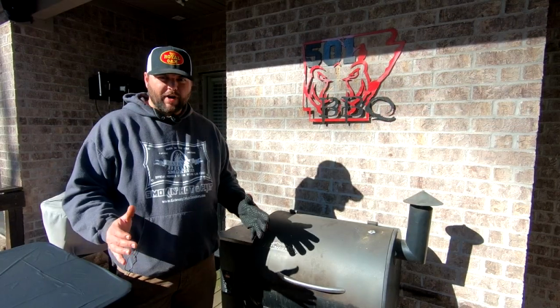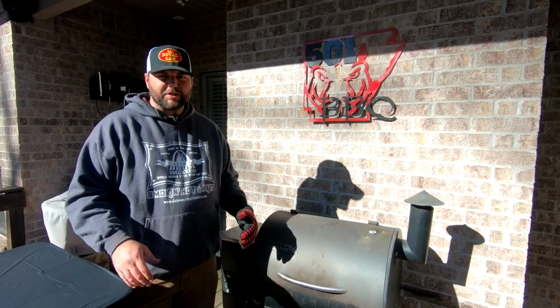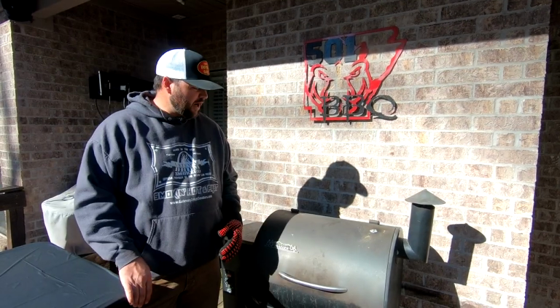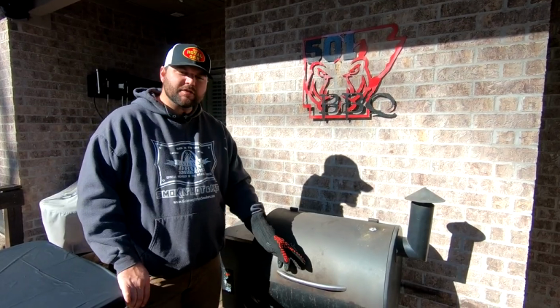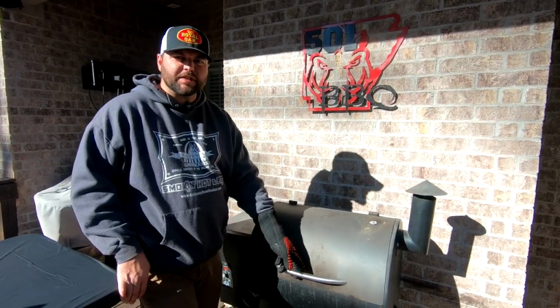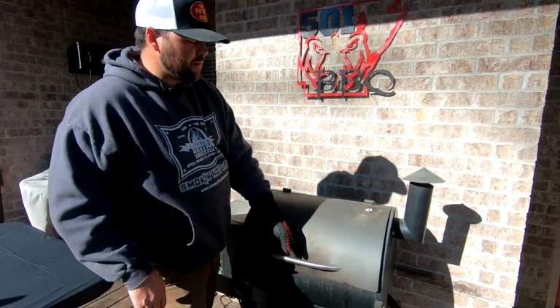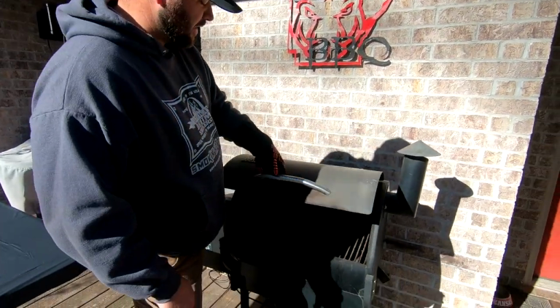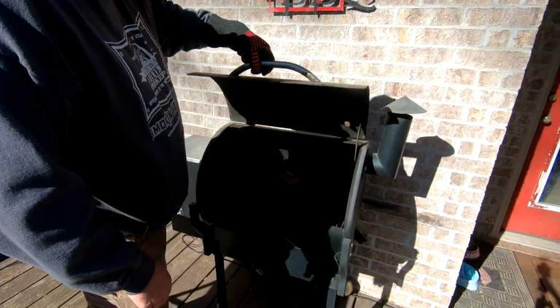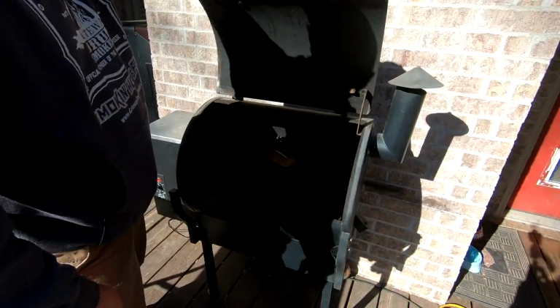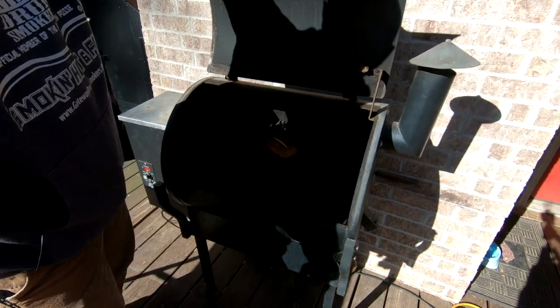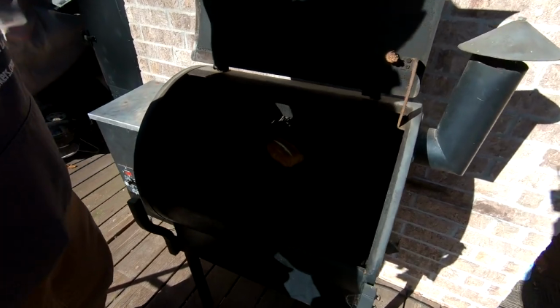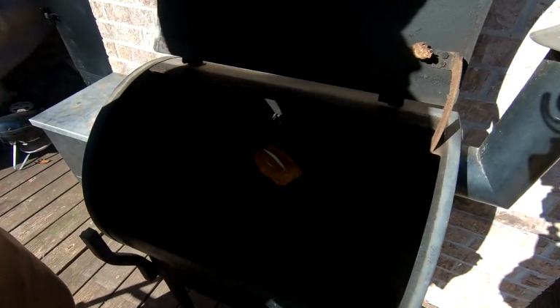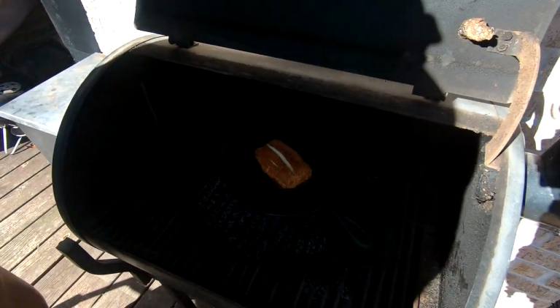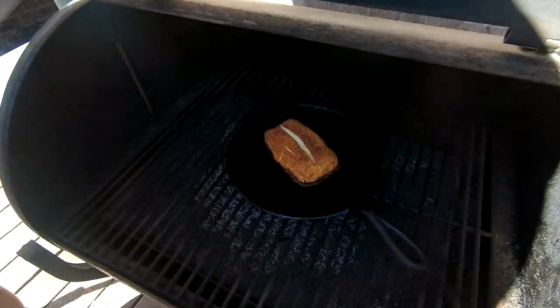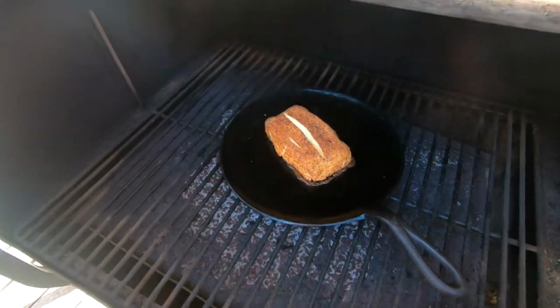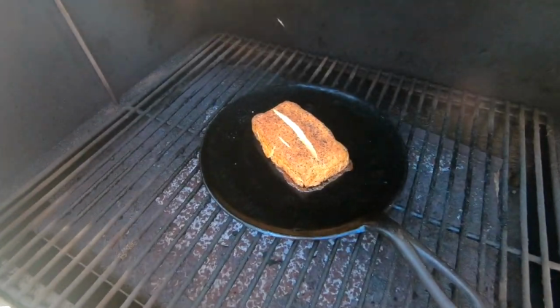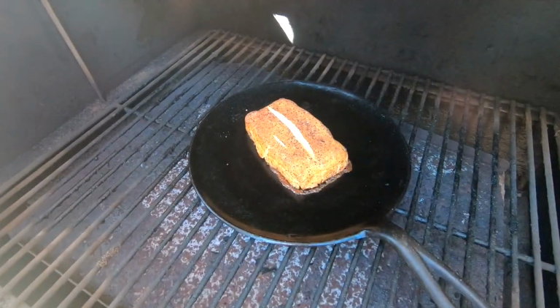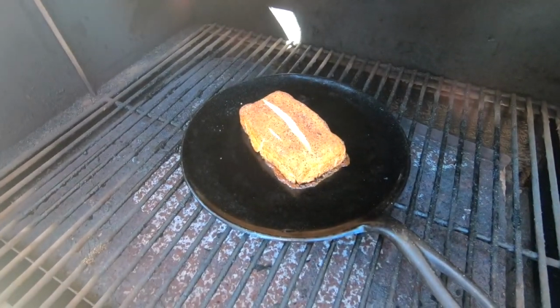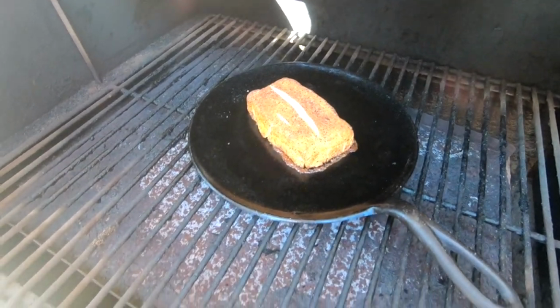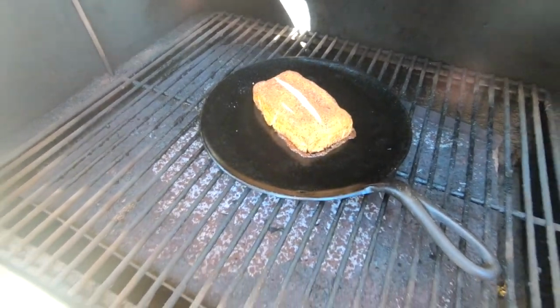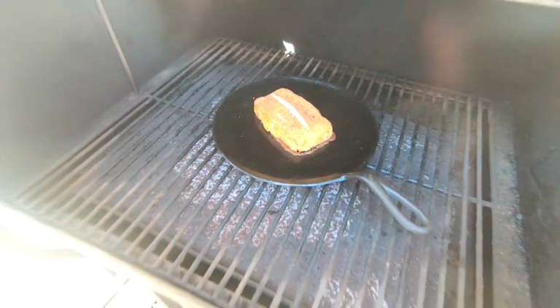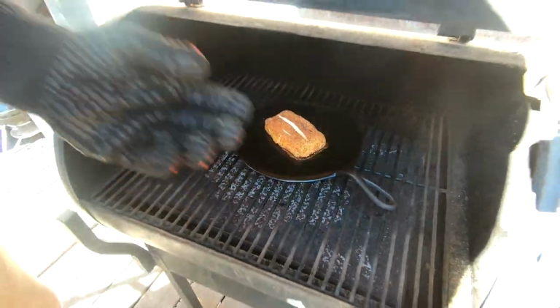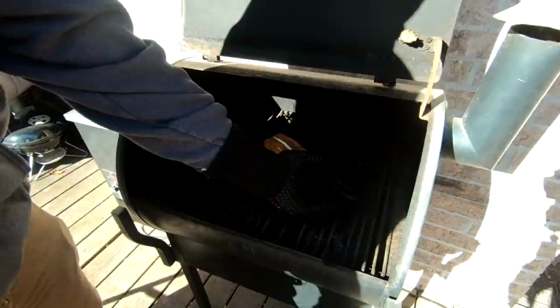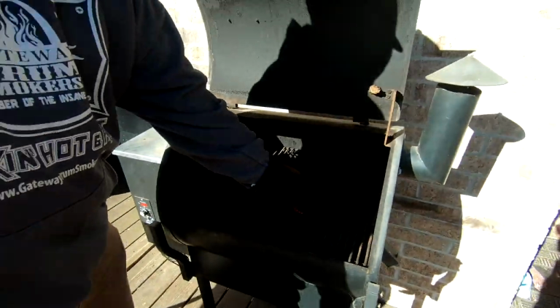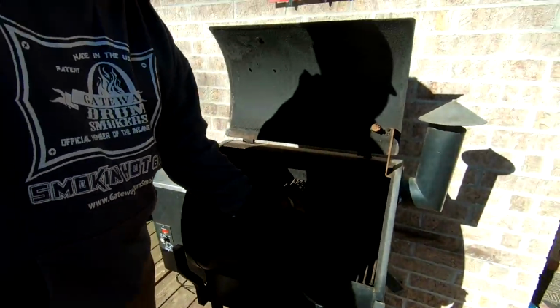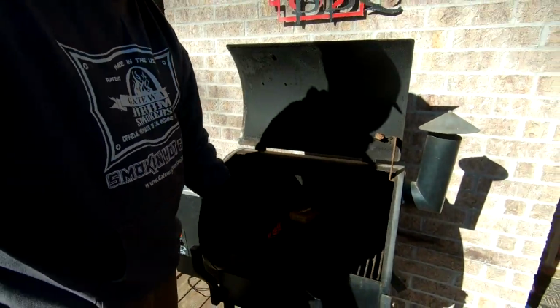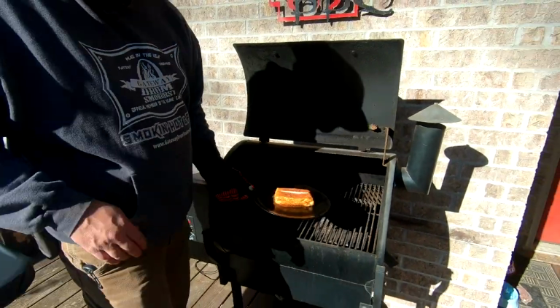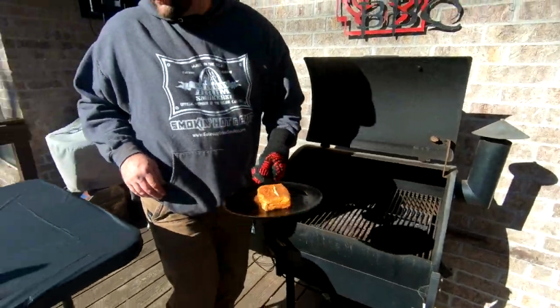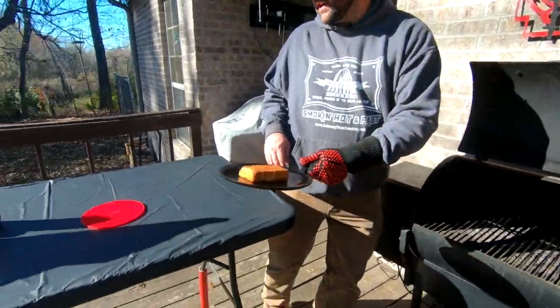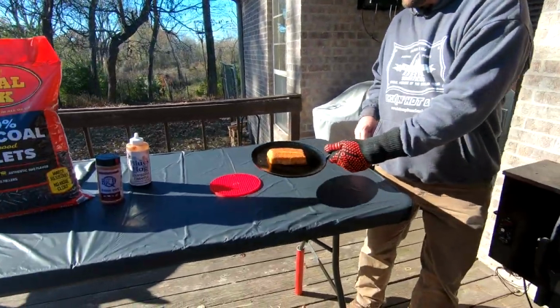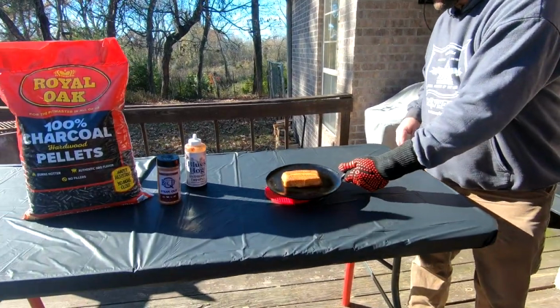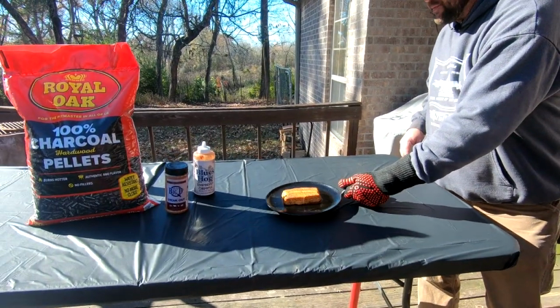It's been right at two hours so it is time to get this off. Looking good! We're just going to set it right here on the table.